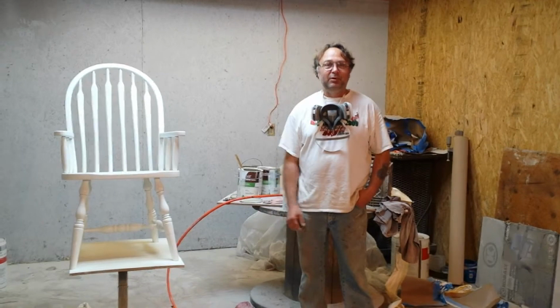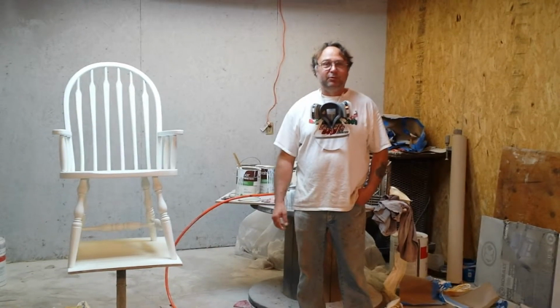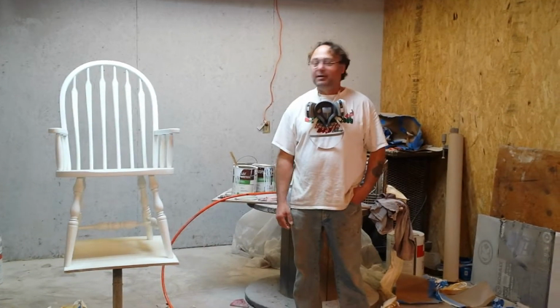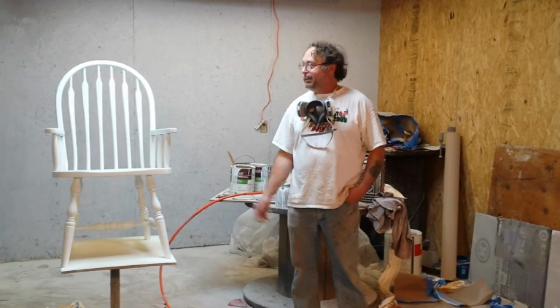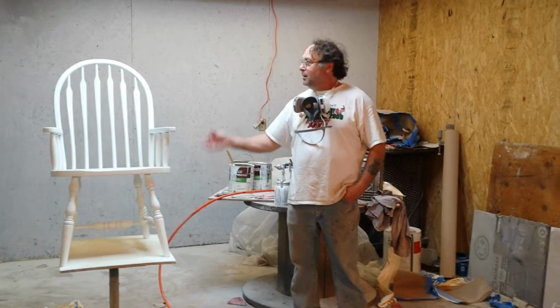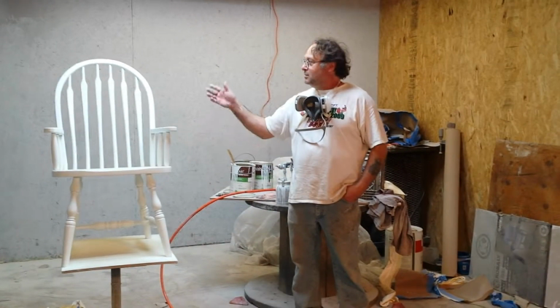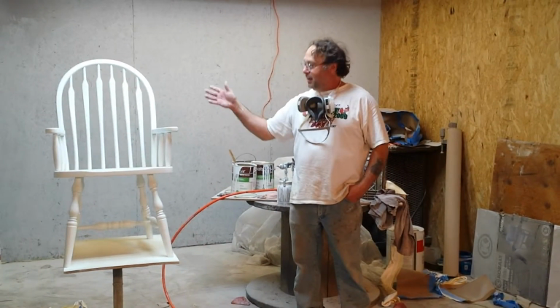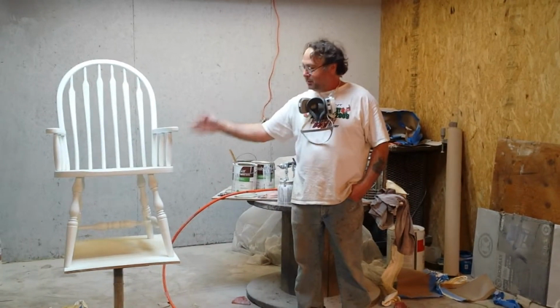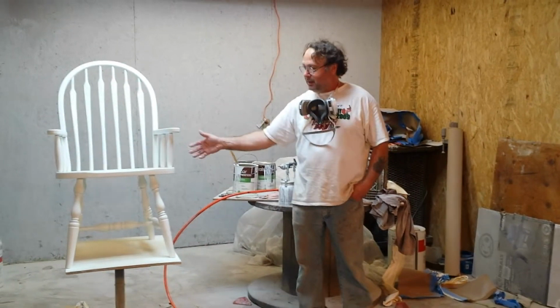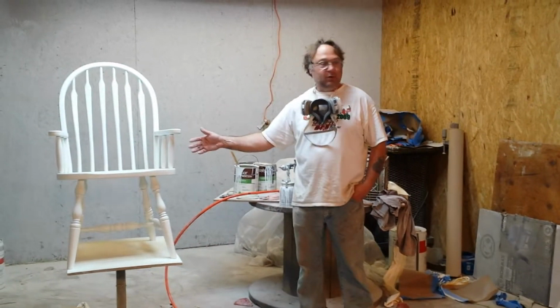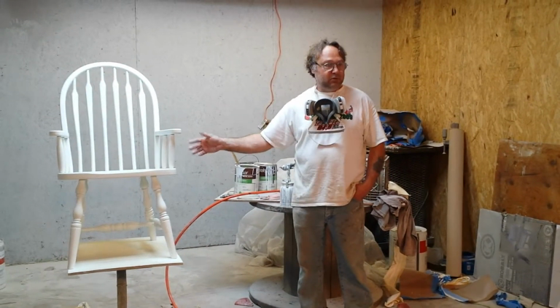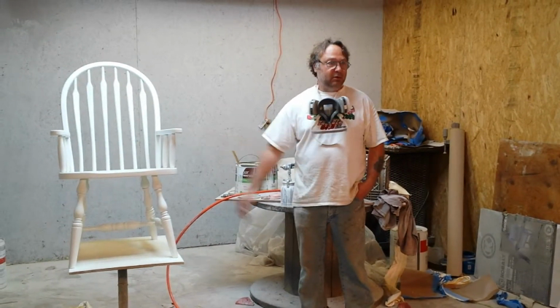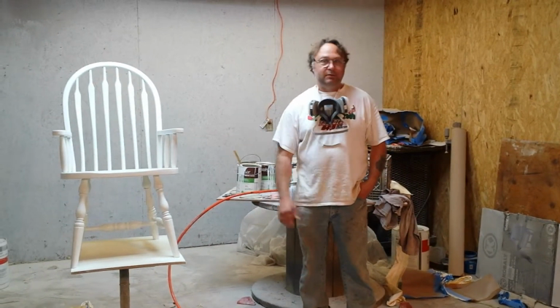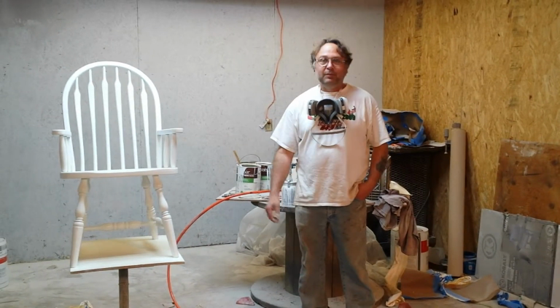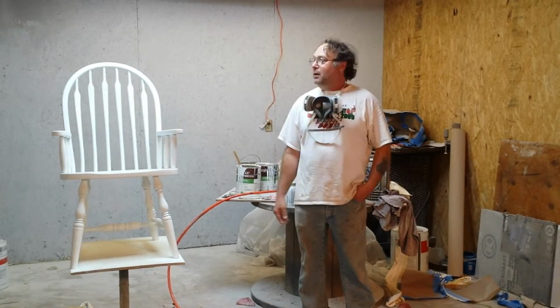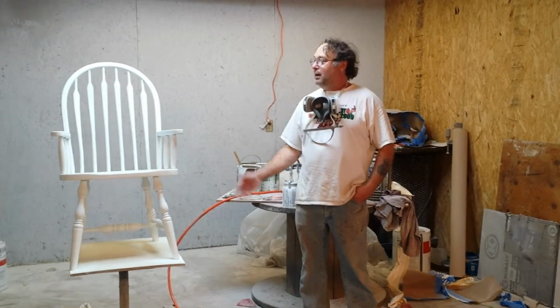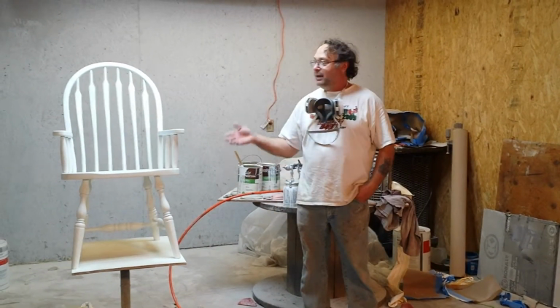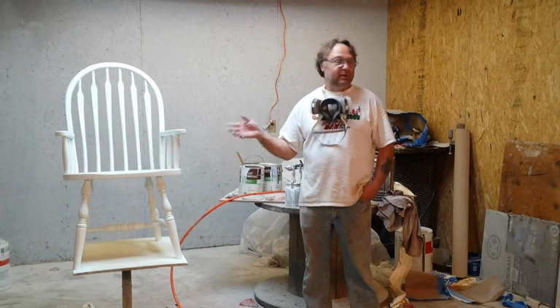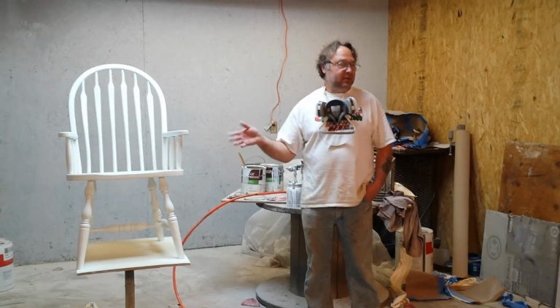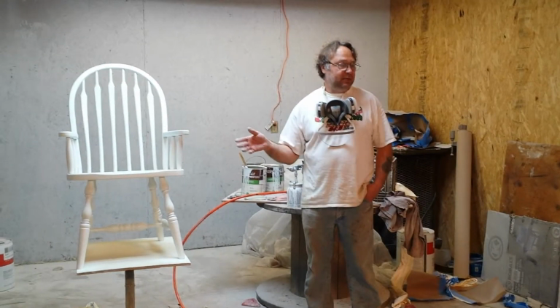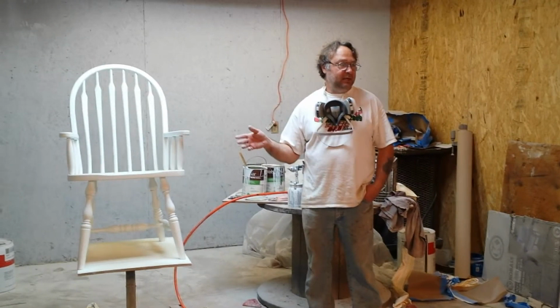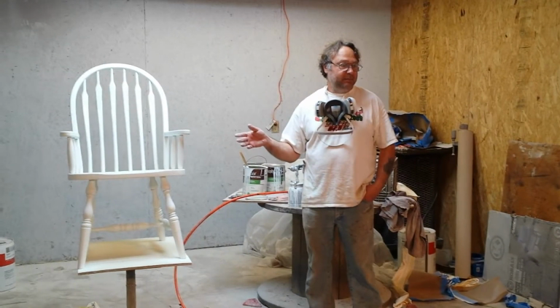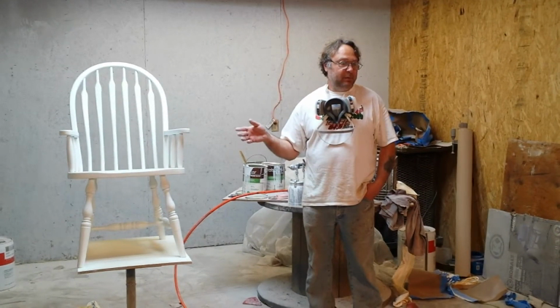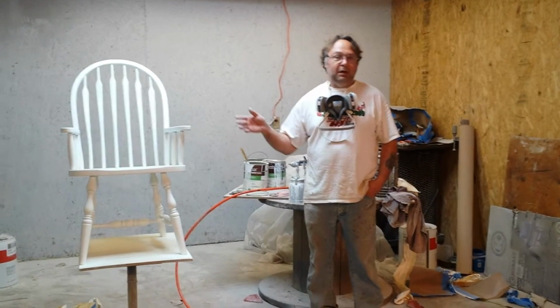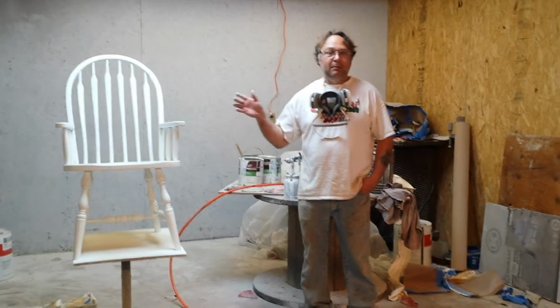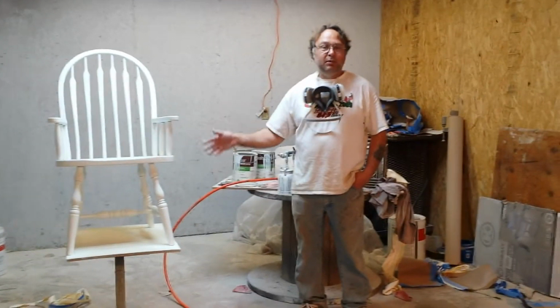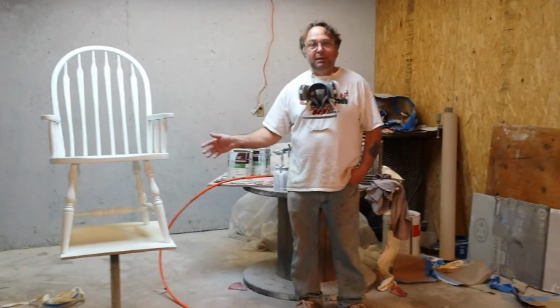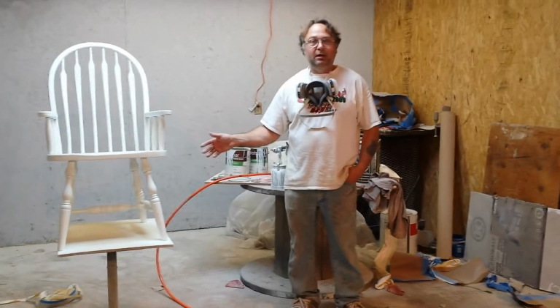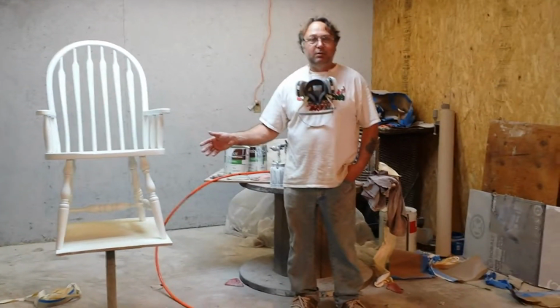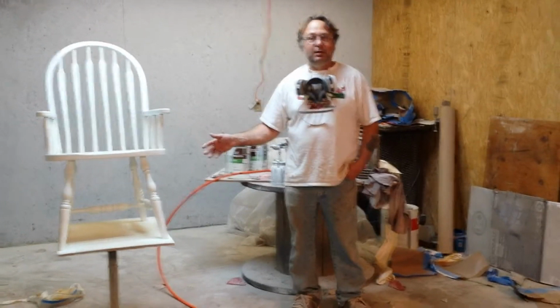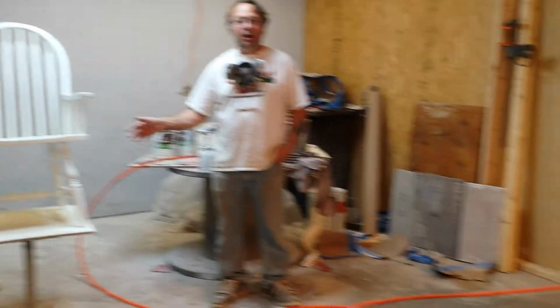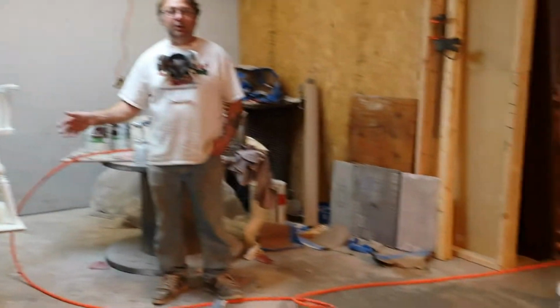But today we're taking these oak chairs. We've got a set of six of these, and we are painting oak in an off-white.